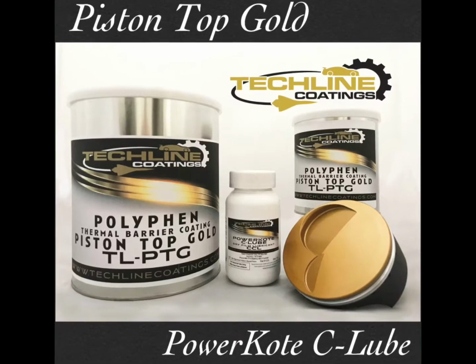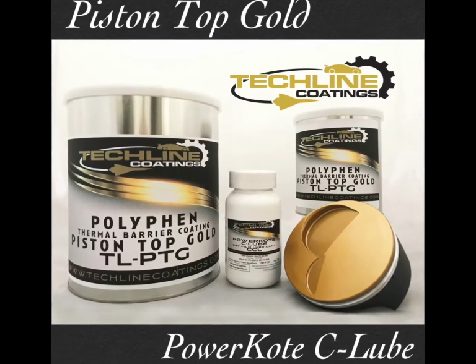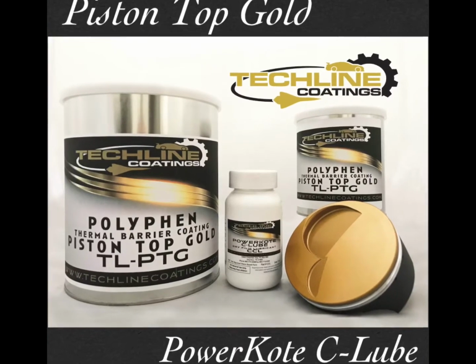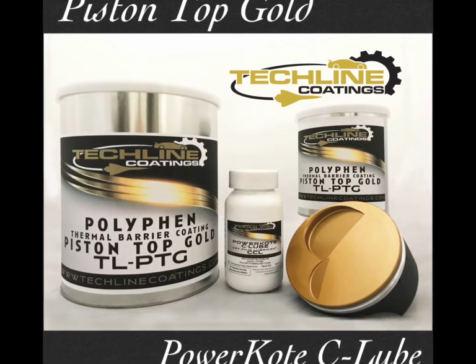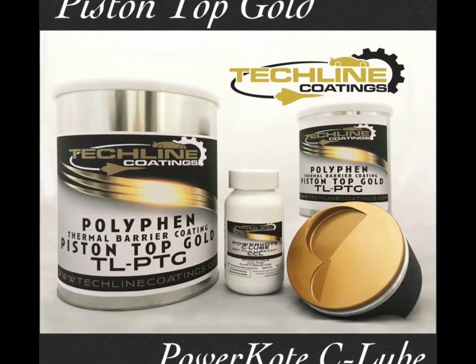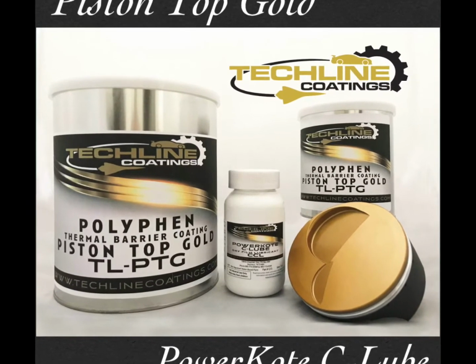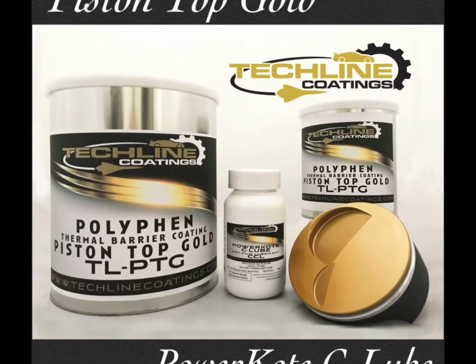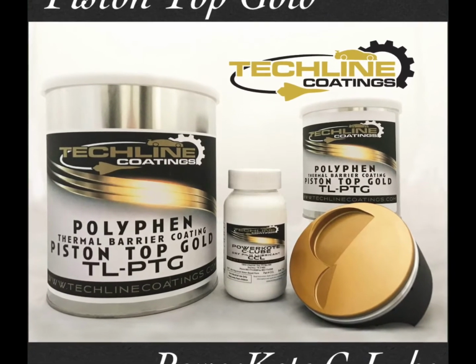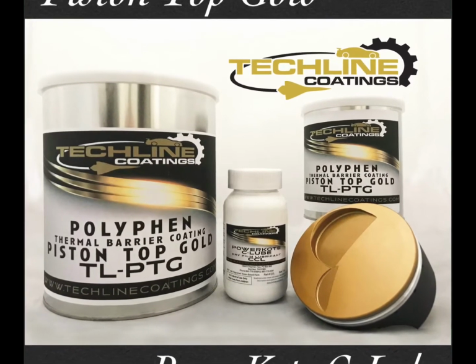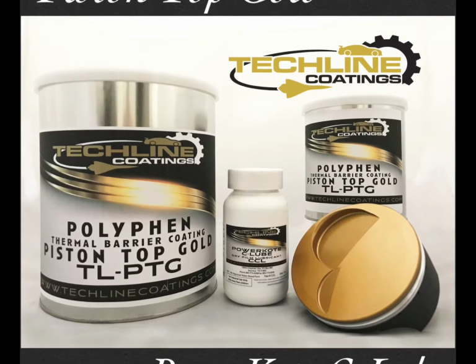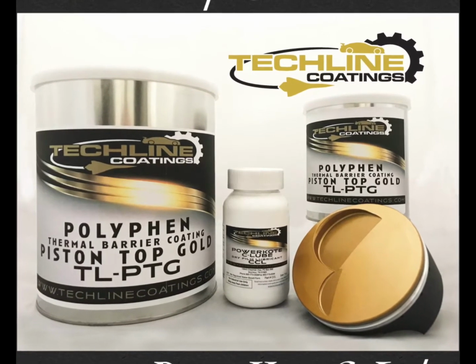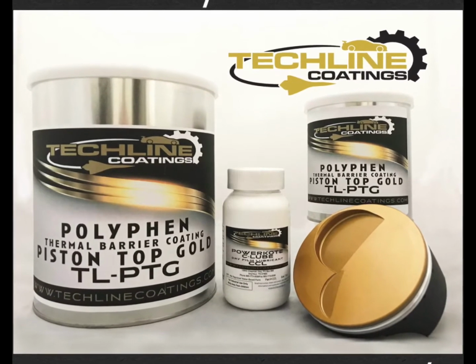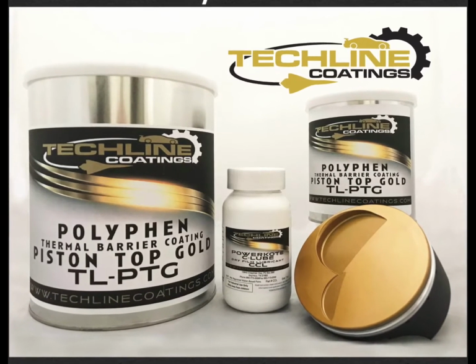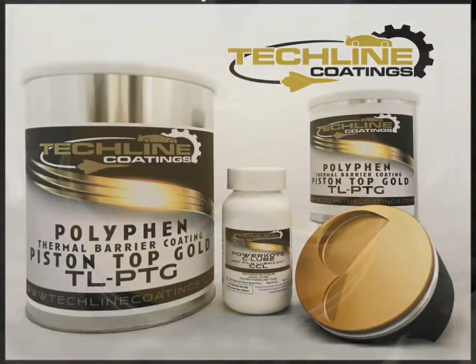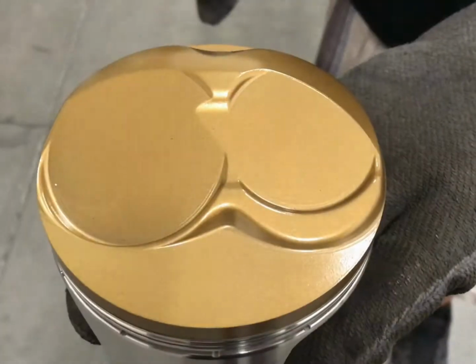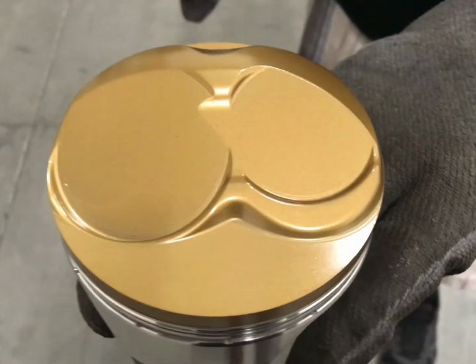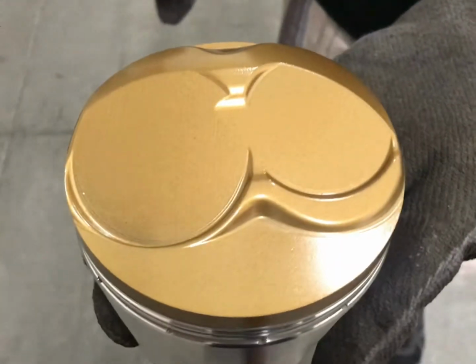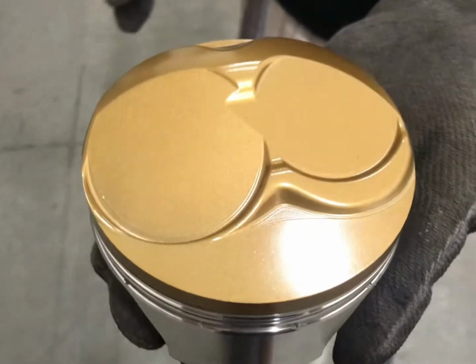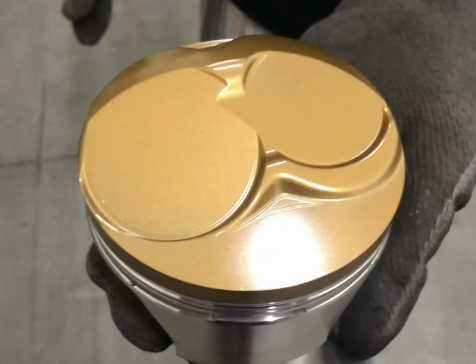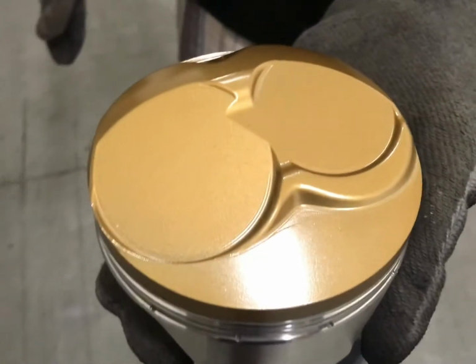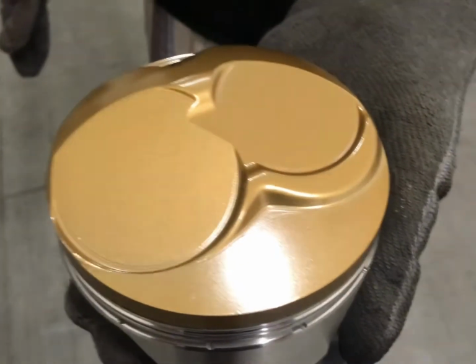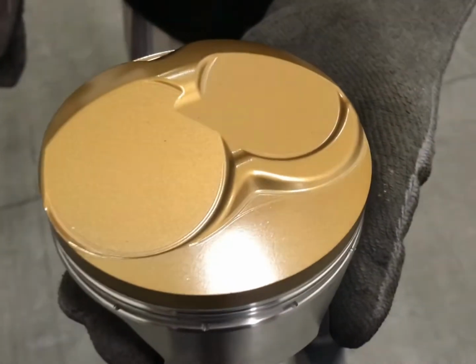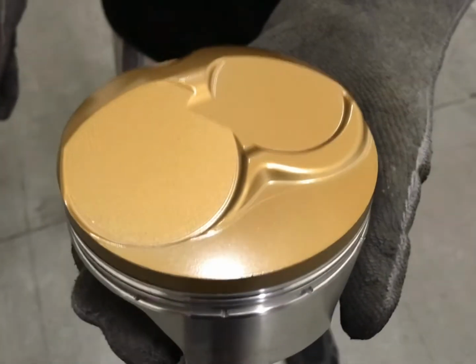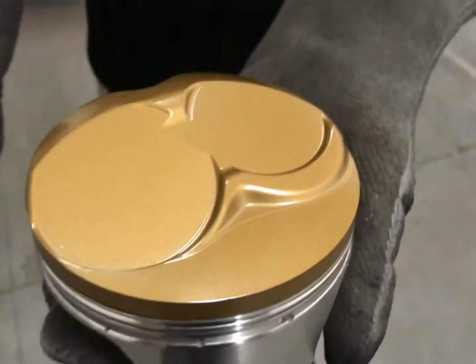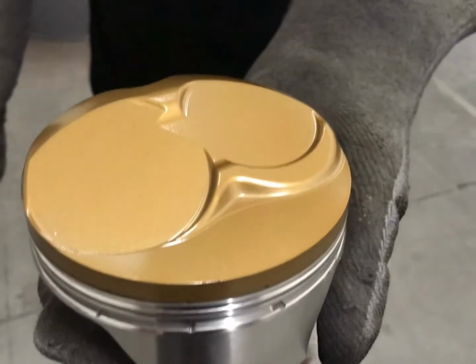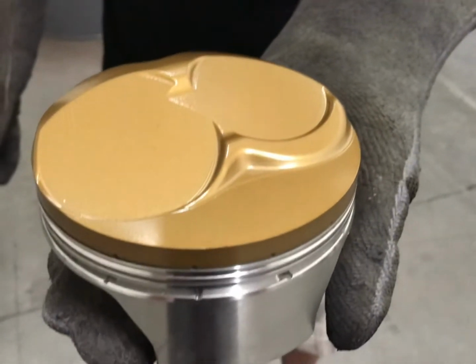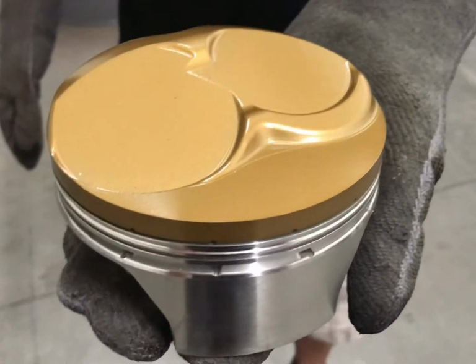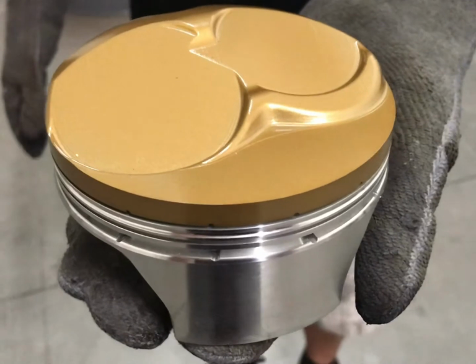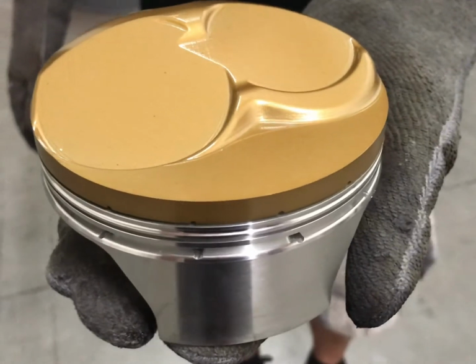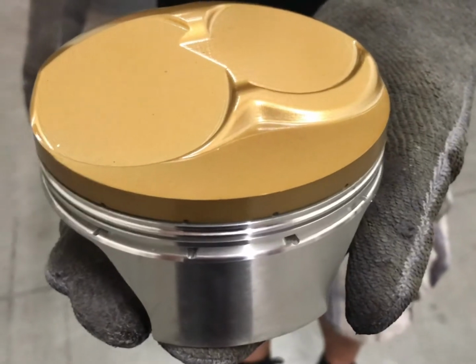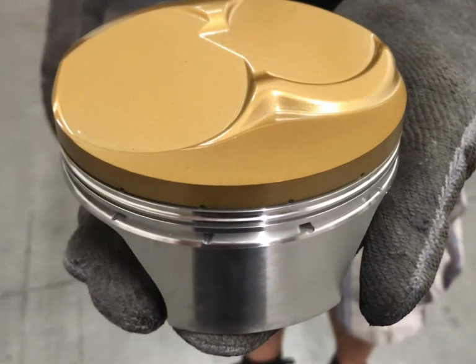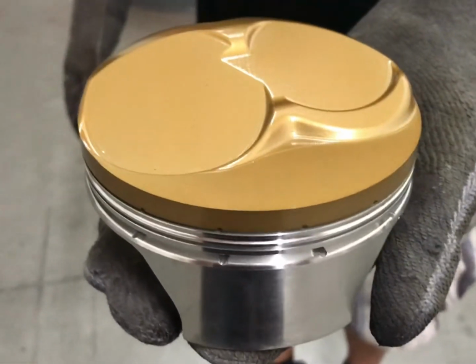Our Piston Top Gold is an extremely effective thermal barrier coating for combustion chamber surfaces, piston tops, valve faces, cylinder heads, and more.